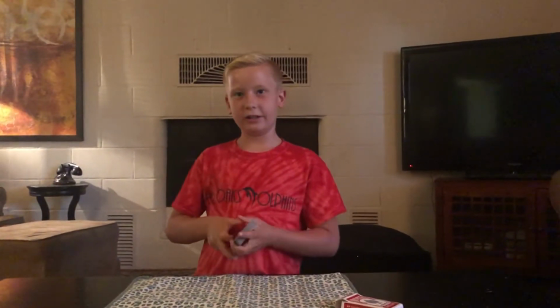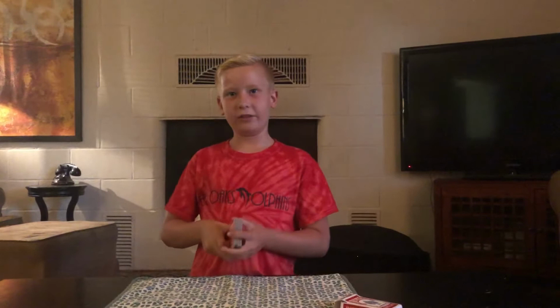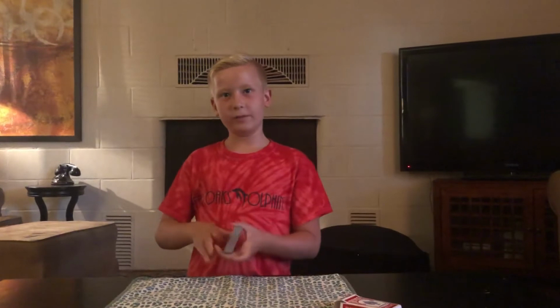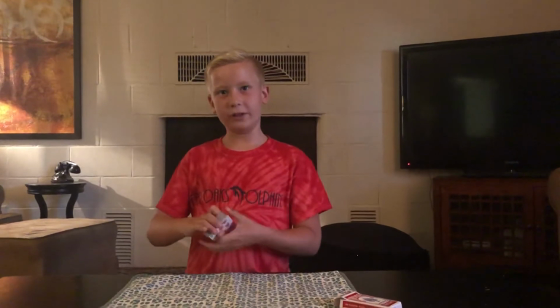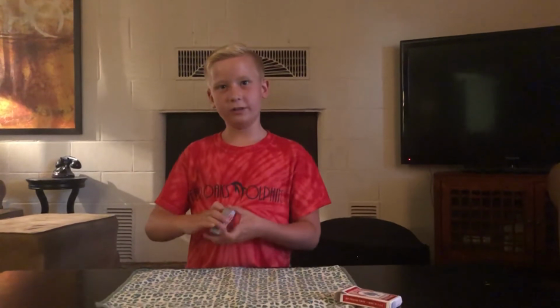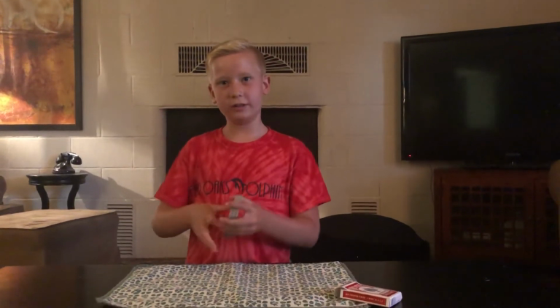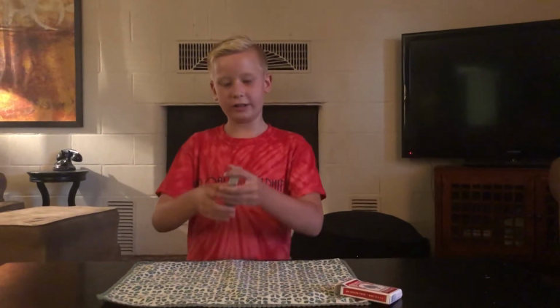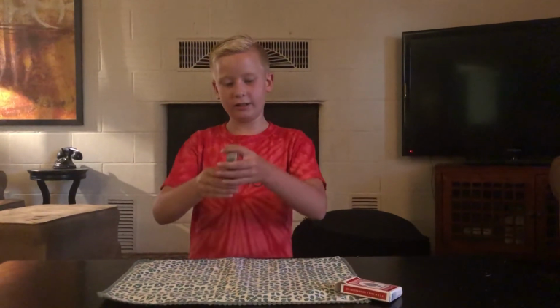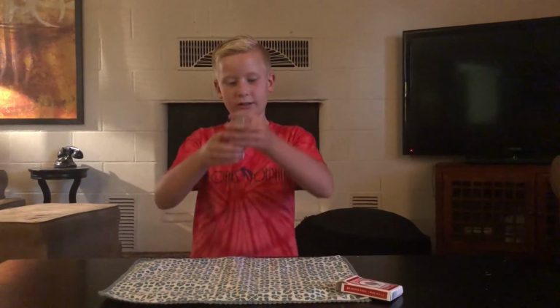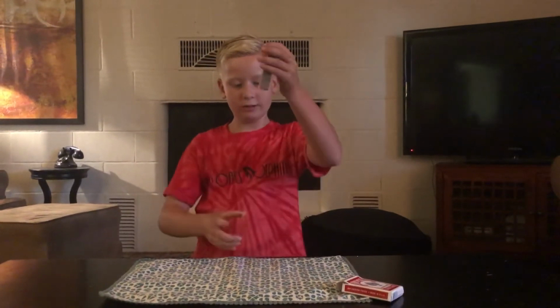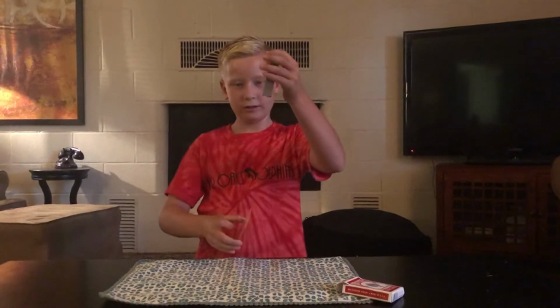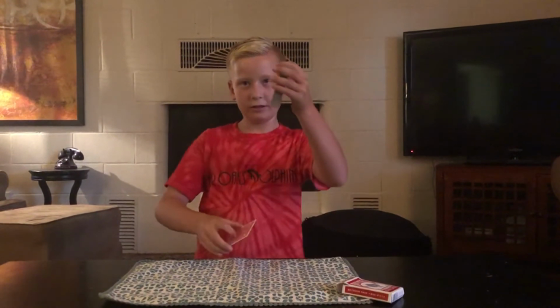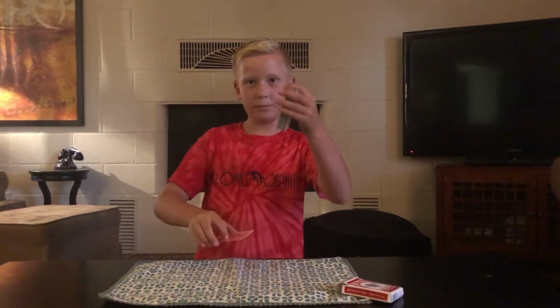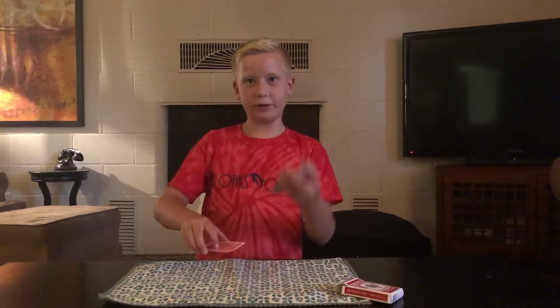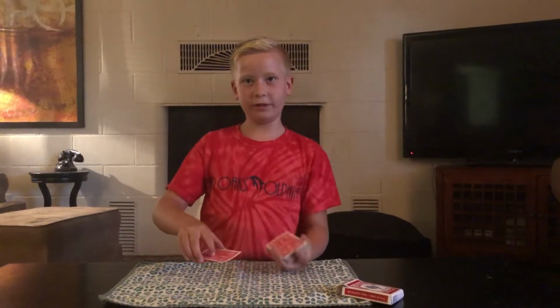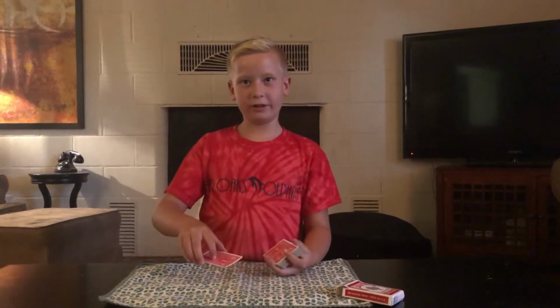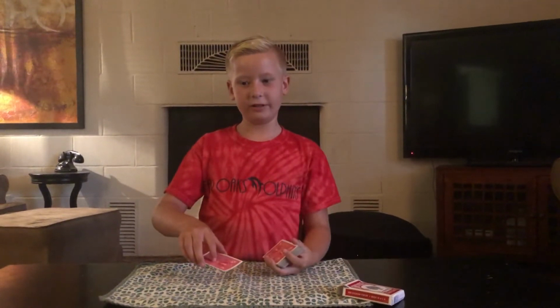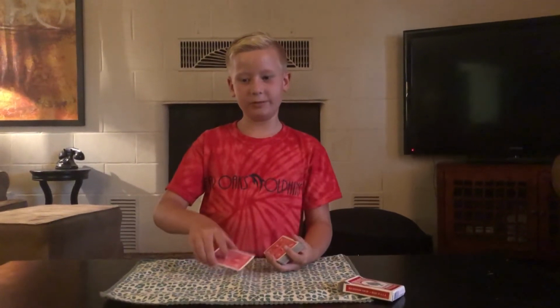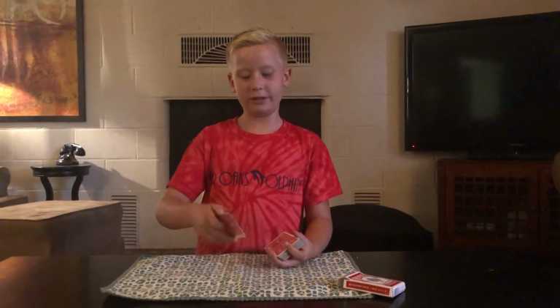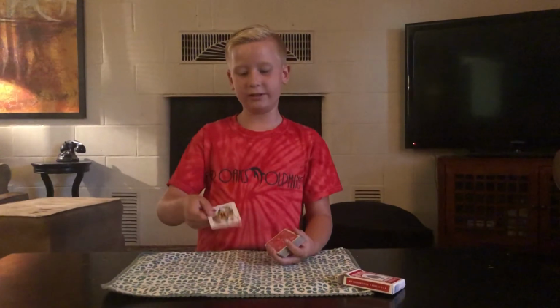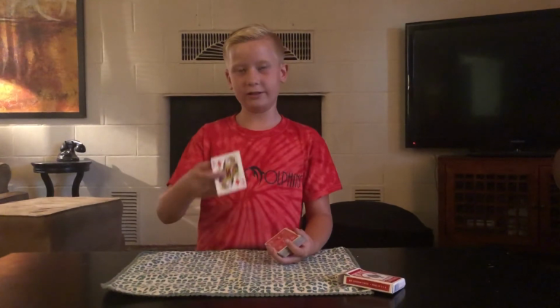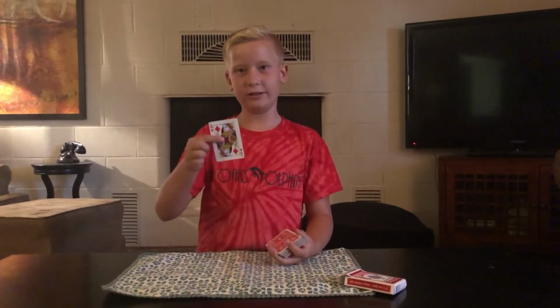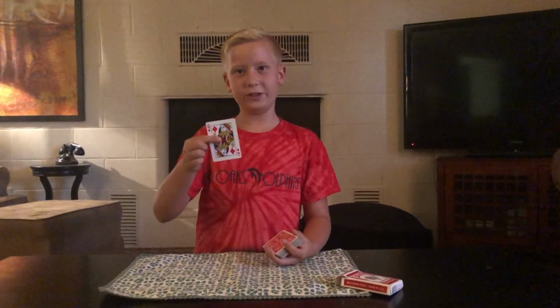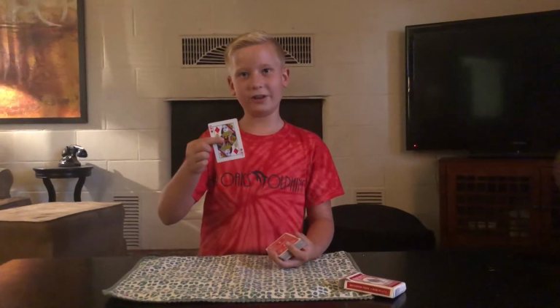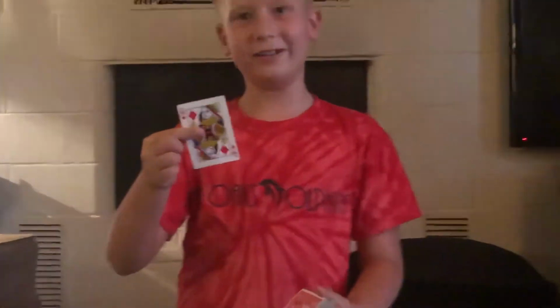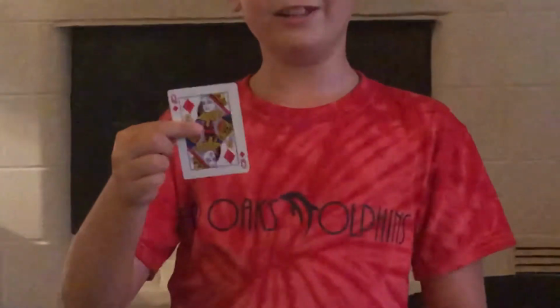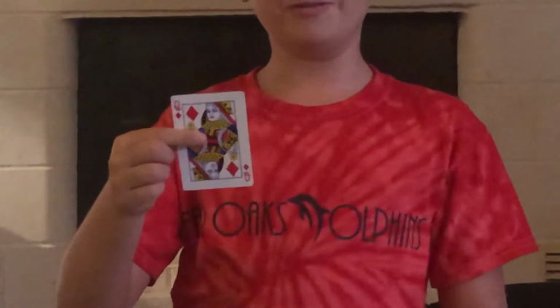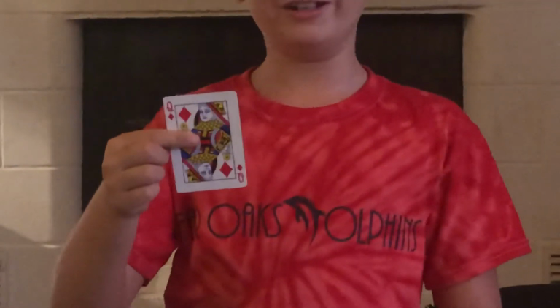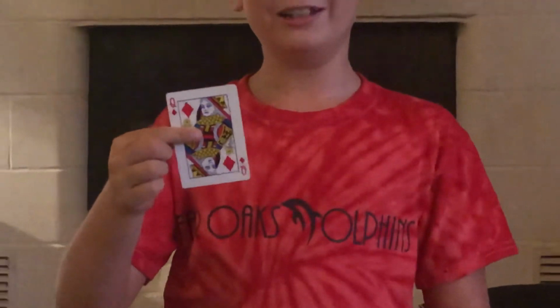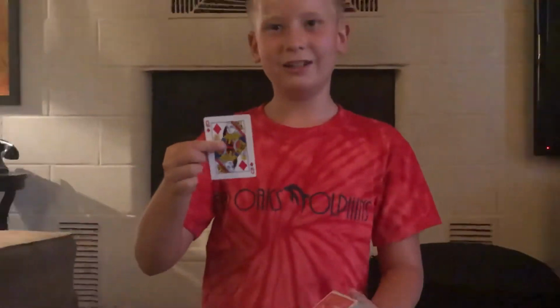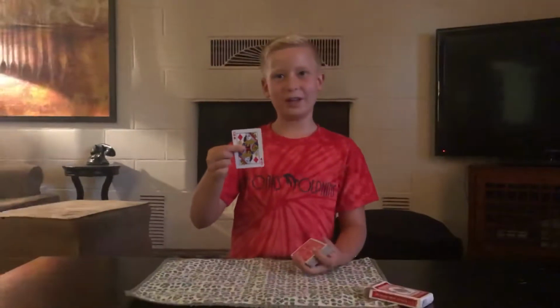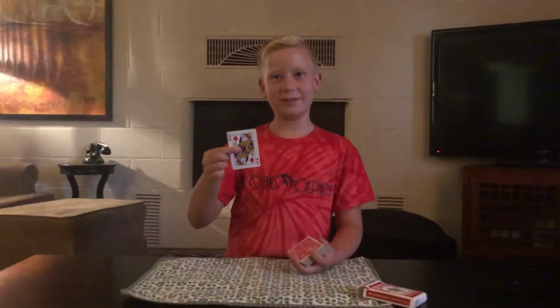Okay, now think of your card. I pulled out one card. Let's see what it is. Your card — the Queen of Diamonds.